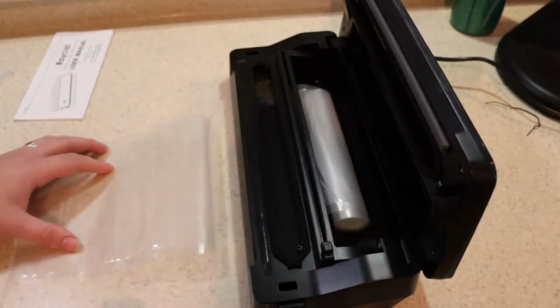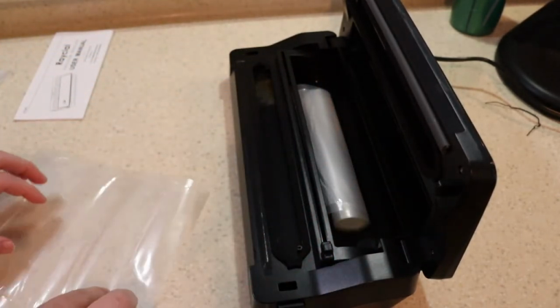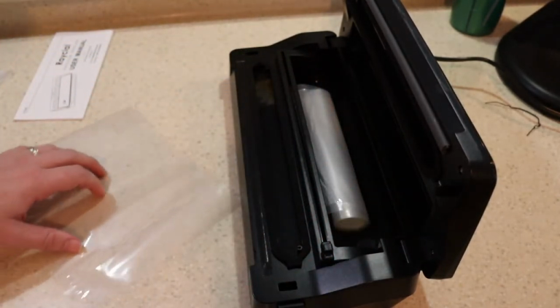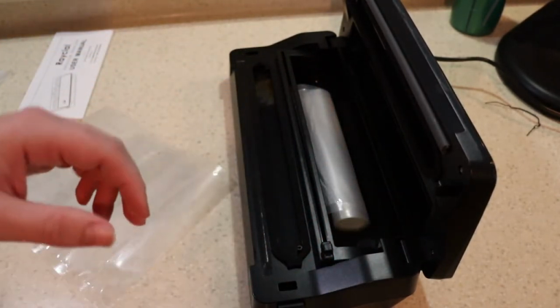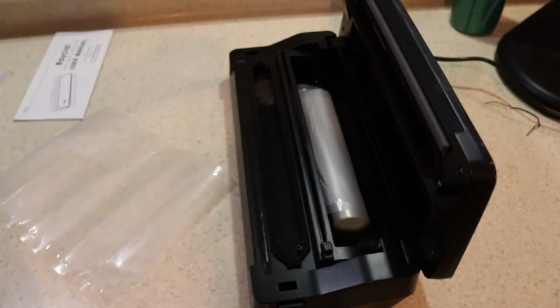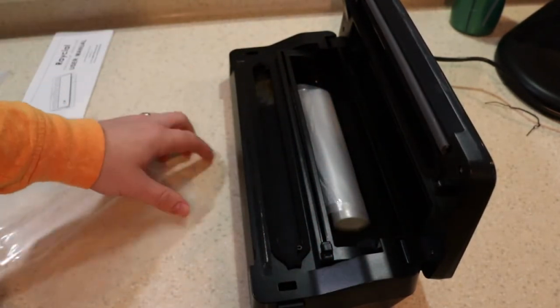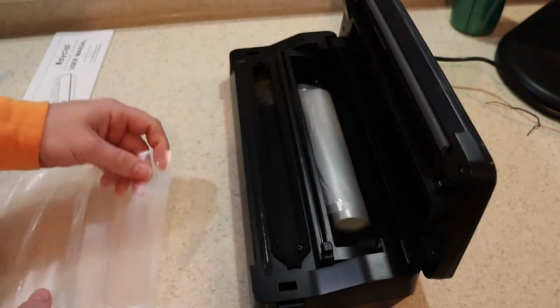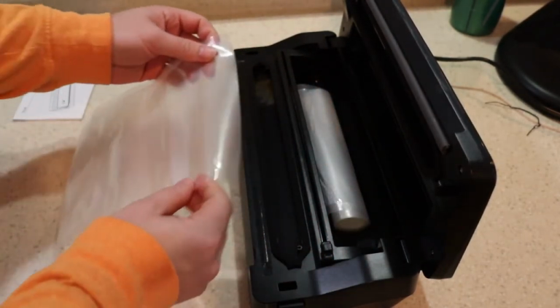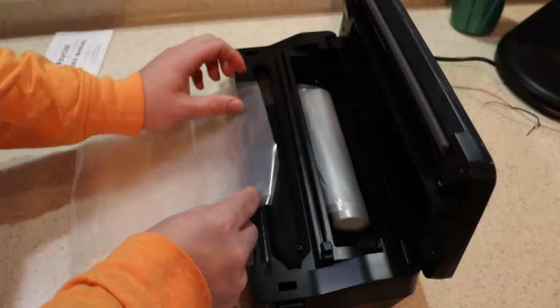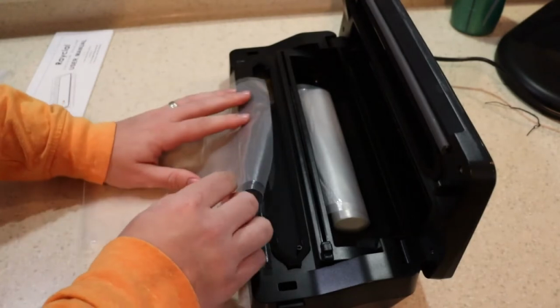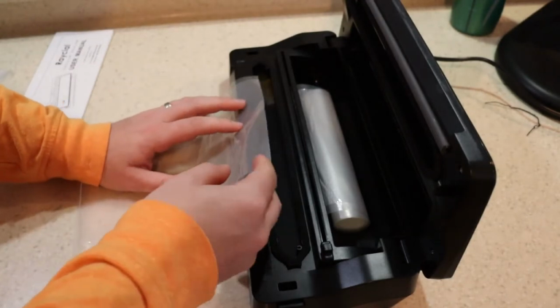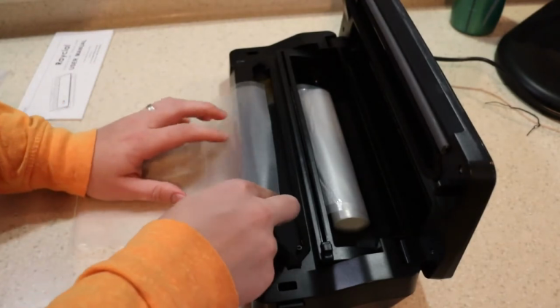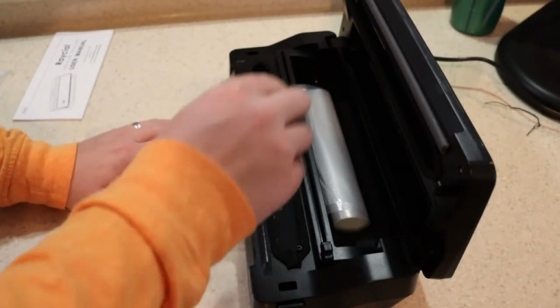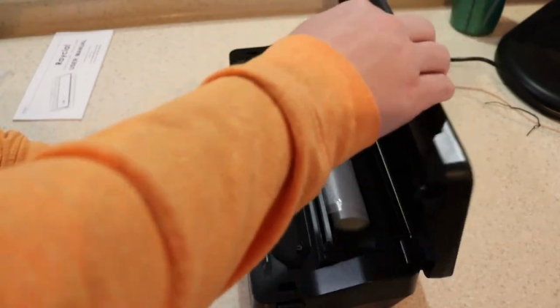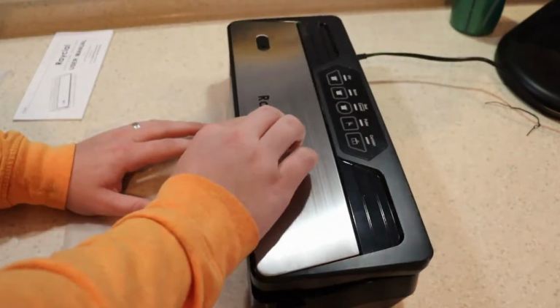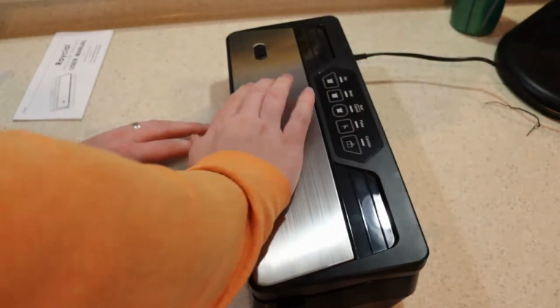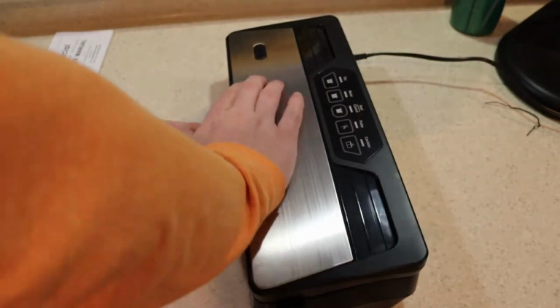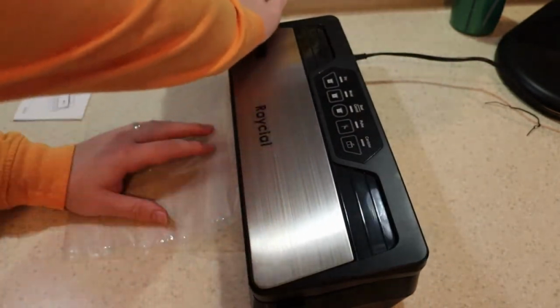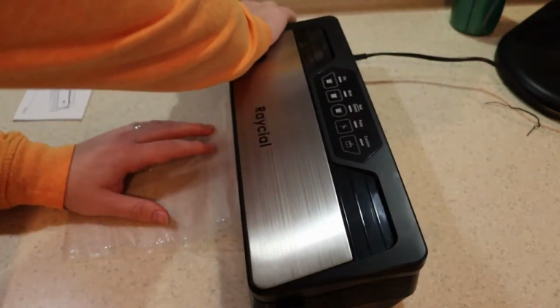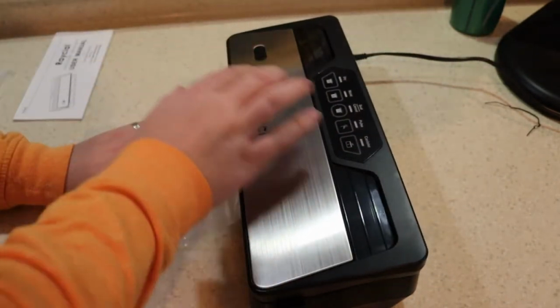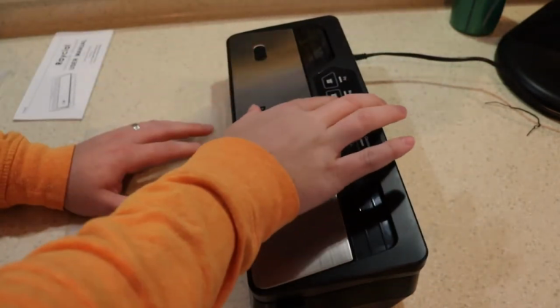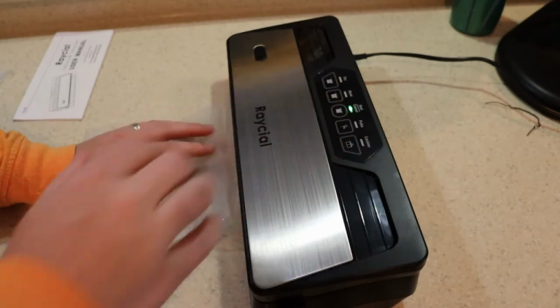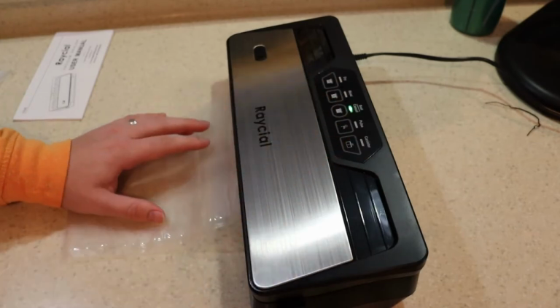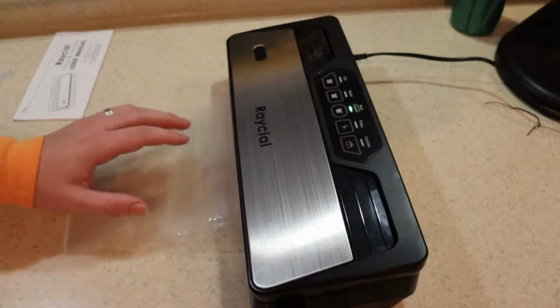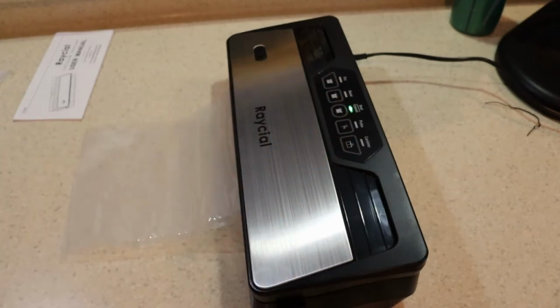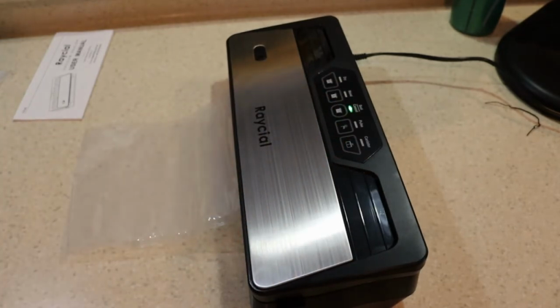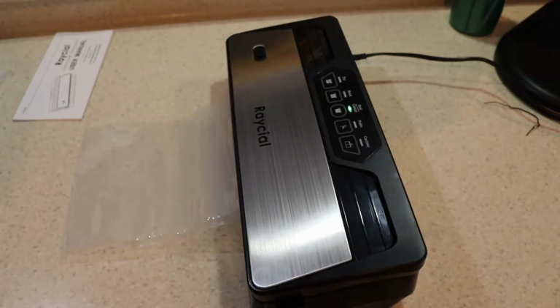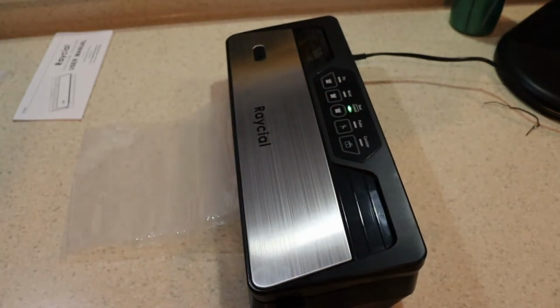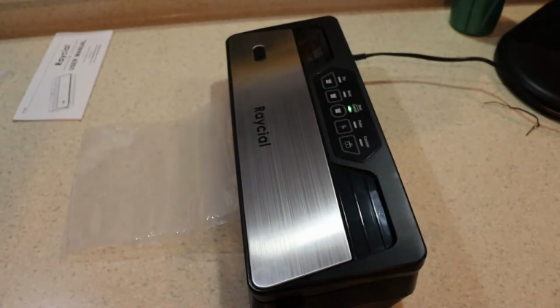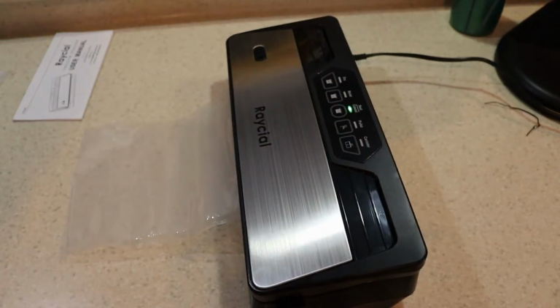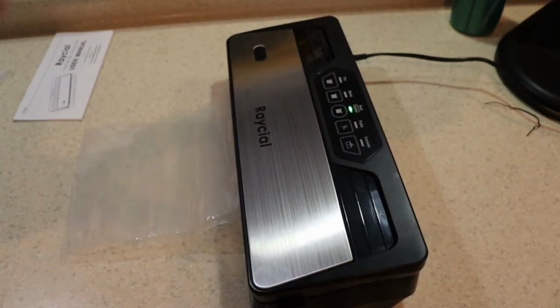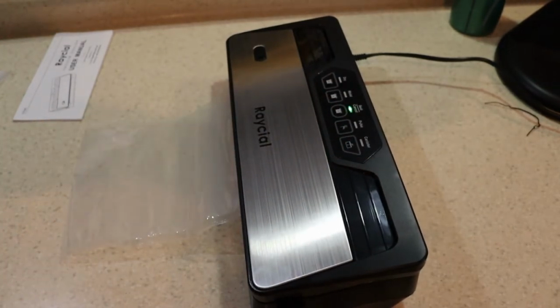I was surprised how well the cutter worked, because usually this kind of feature is gimmicky — I thought it wouldn't last very long — but it works perfectly, which was impressive. Here you see me doing things in reverse order; I should seal it and then cut it, but you can do better than I did.